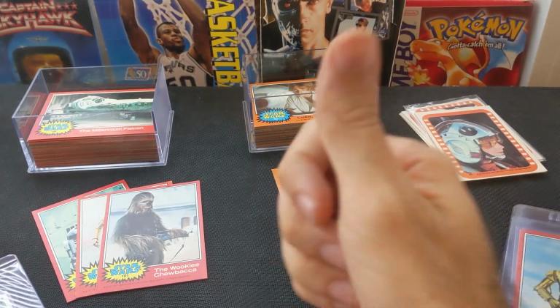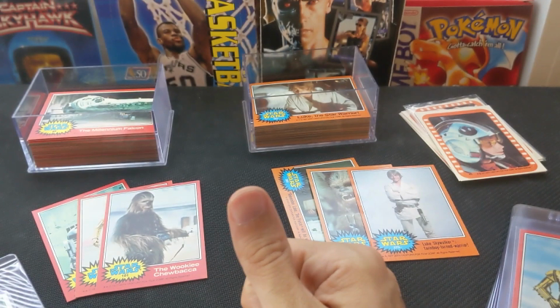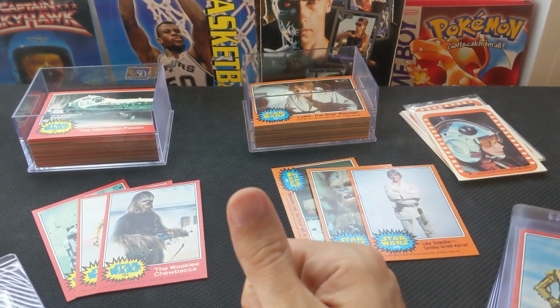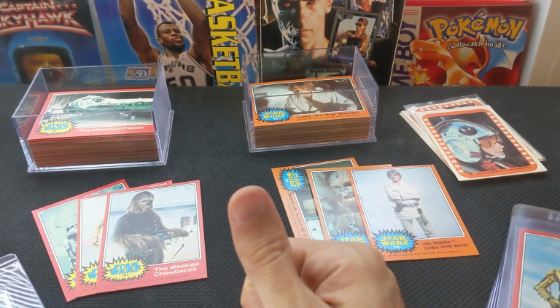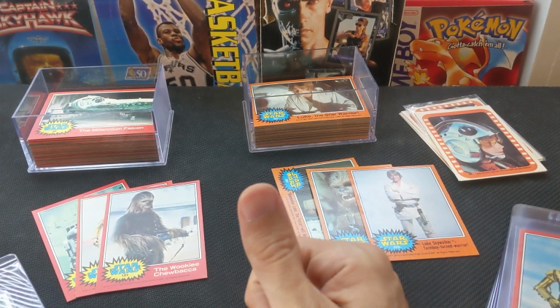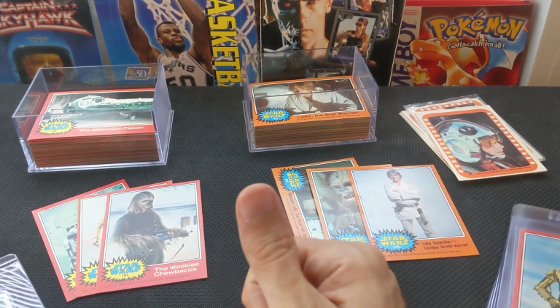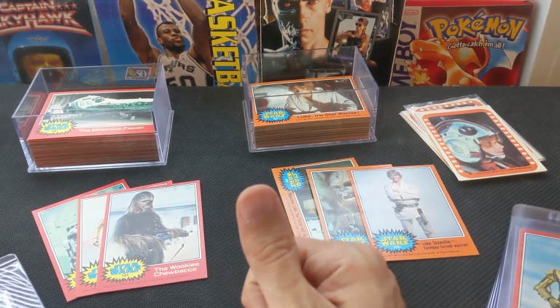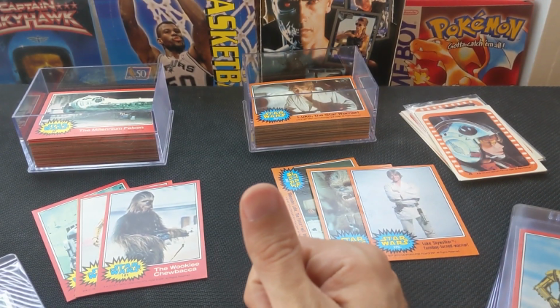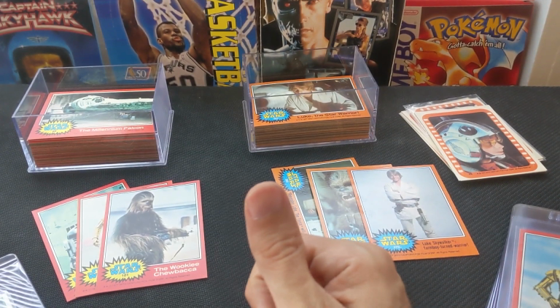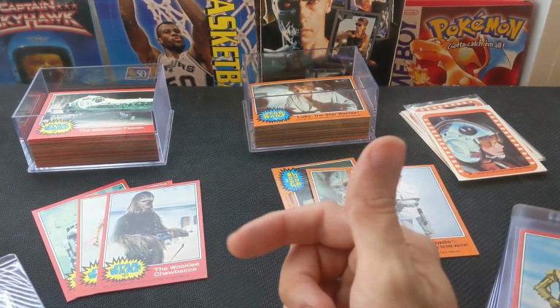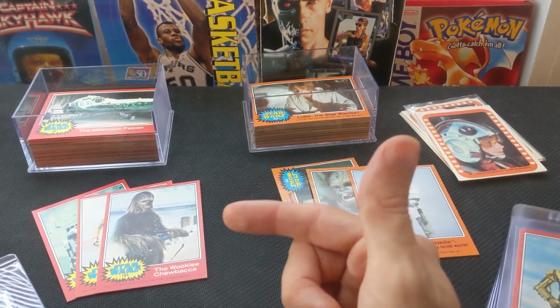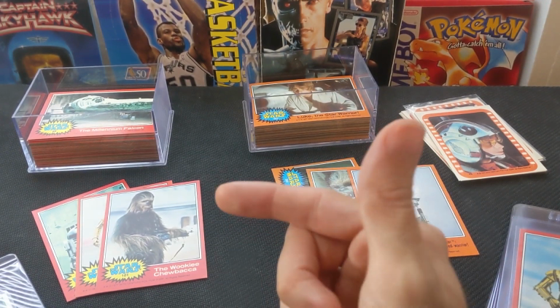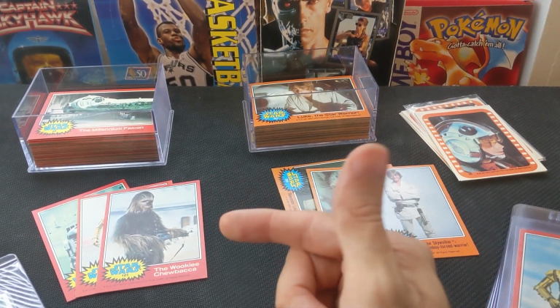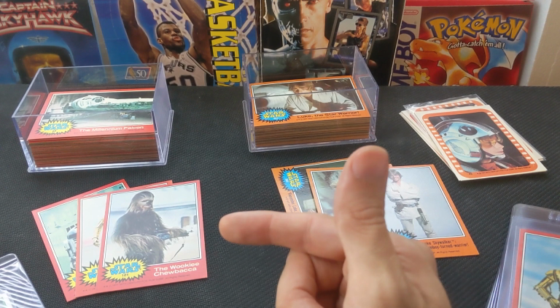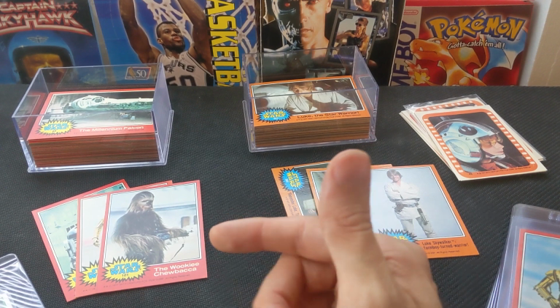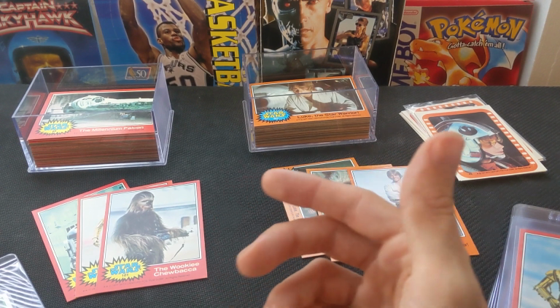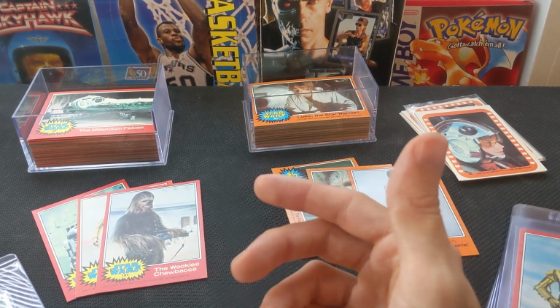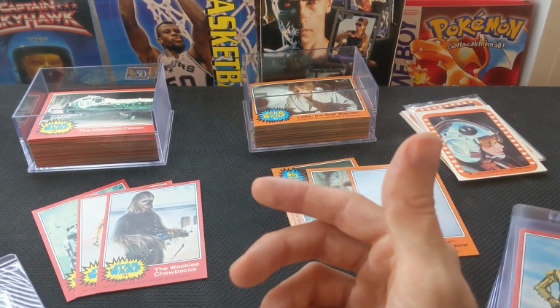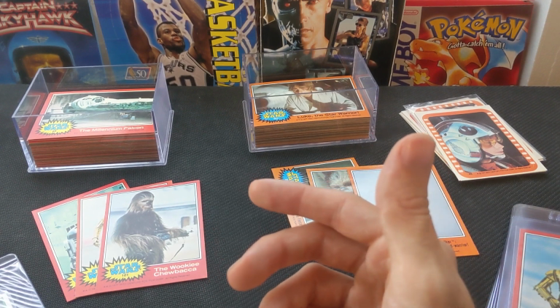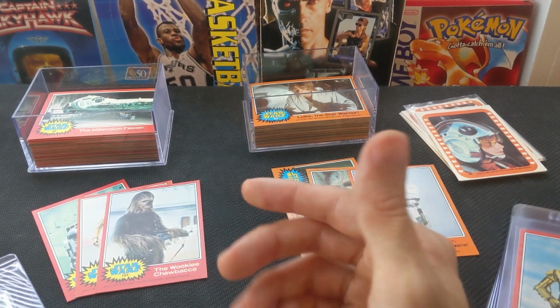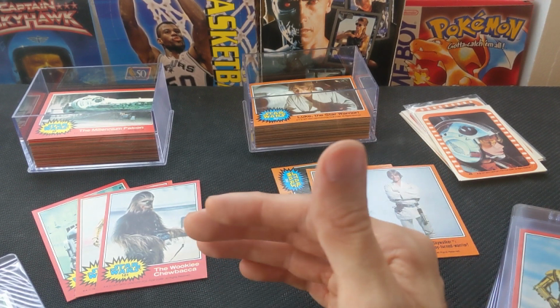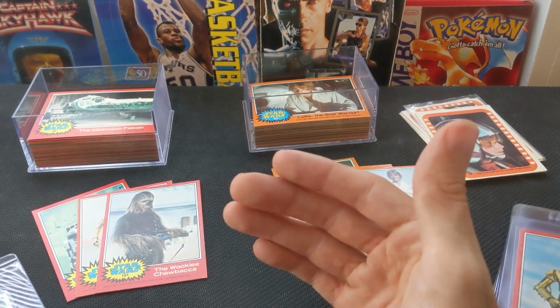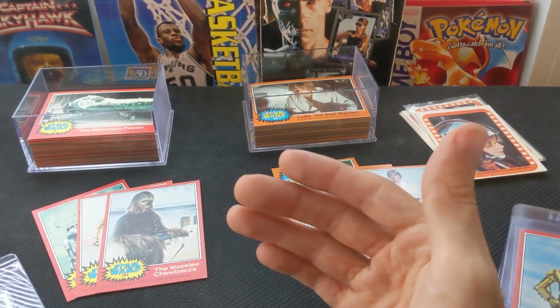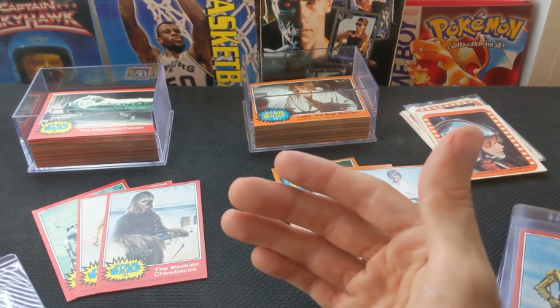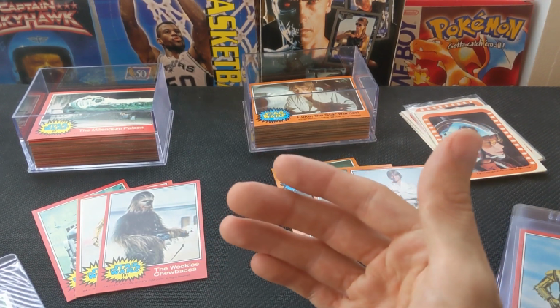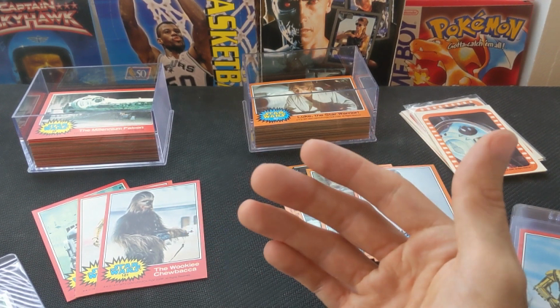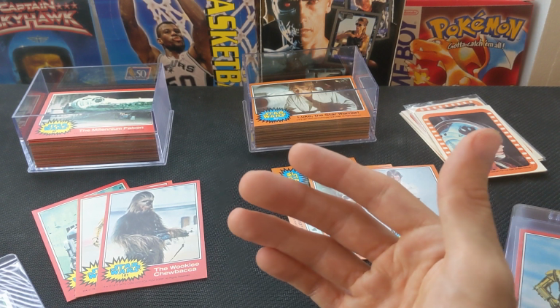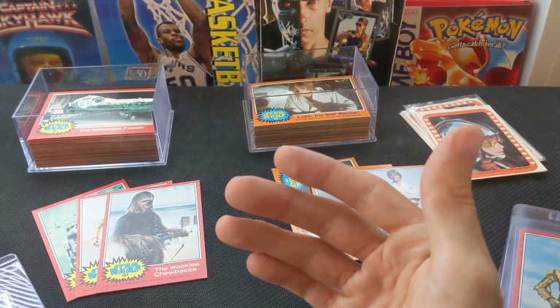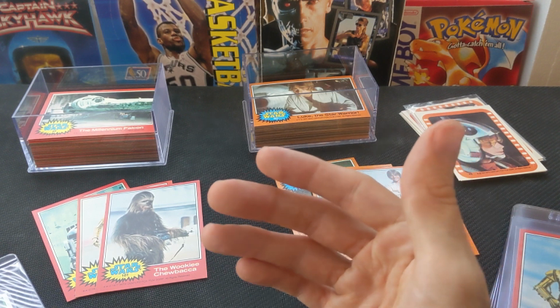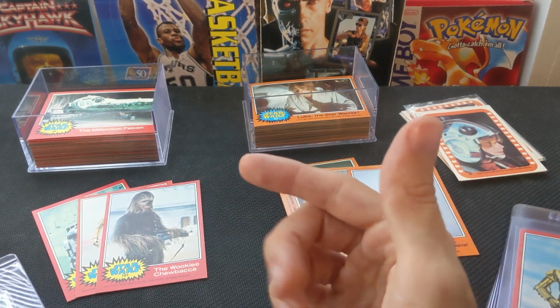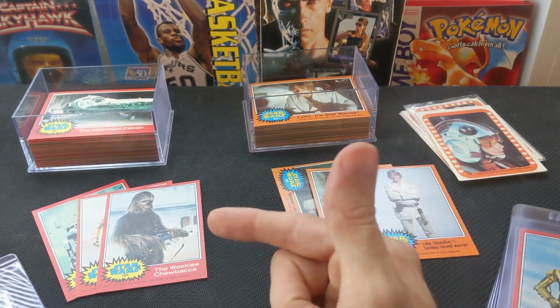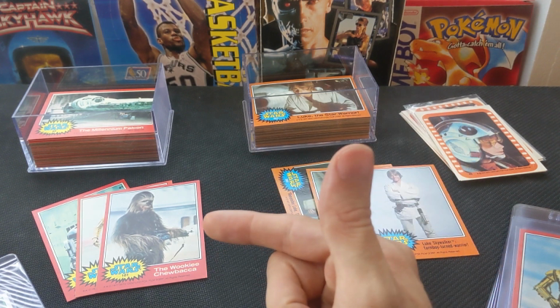Yo, what's up guys? Mike from Junk90s back at it today. Got a quick pickups video for you — adventures in dealing, if you will. Not at Crystal level yet, but a boy can dream. This is a fun one.